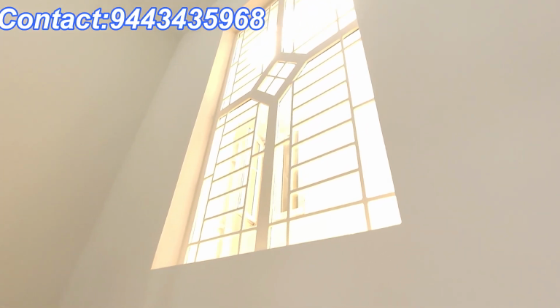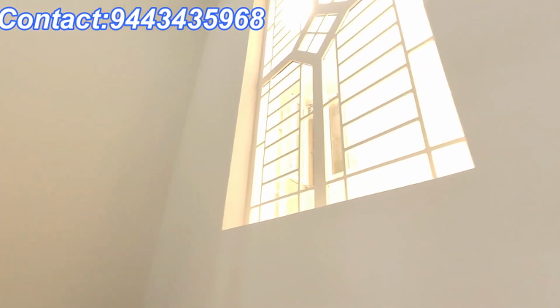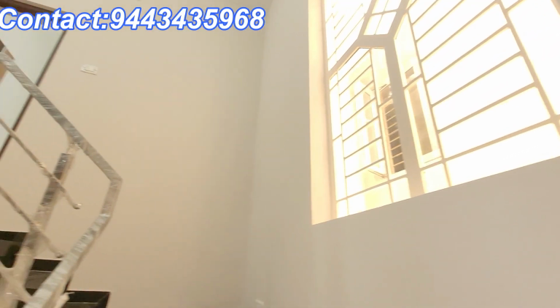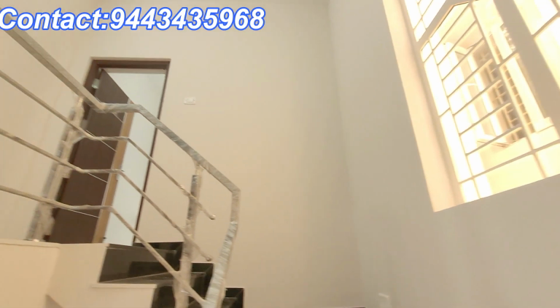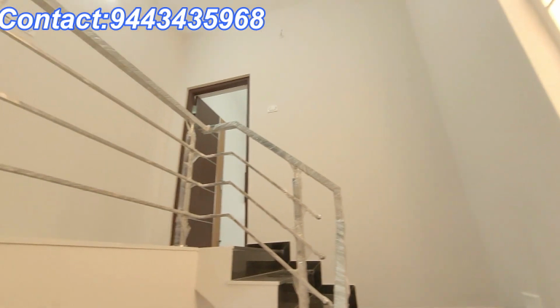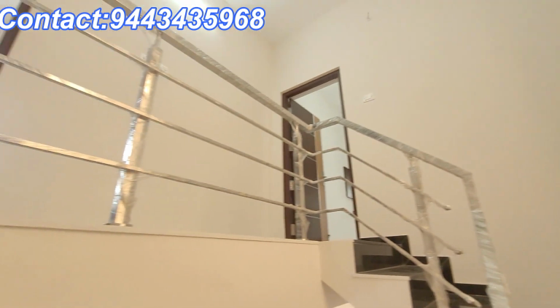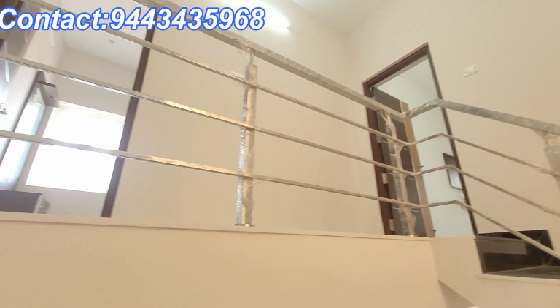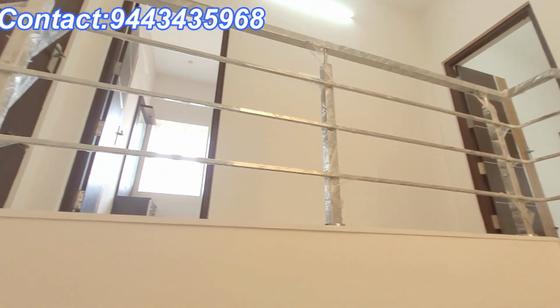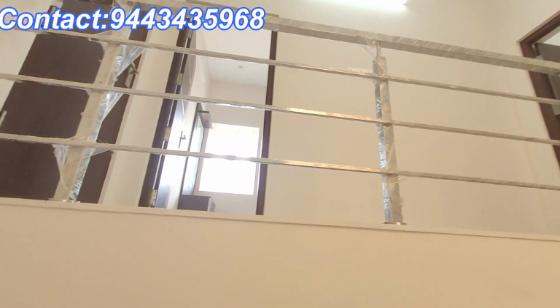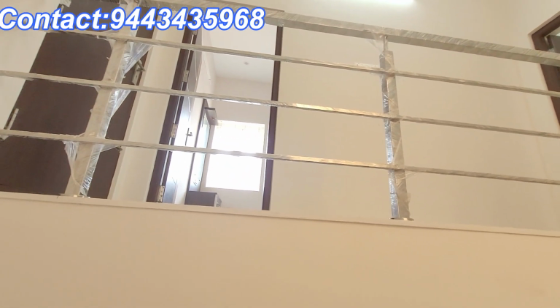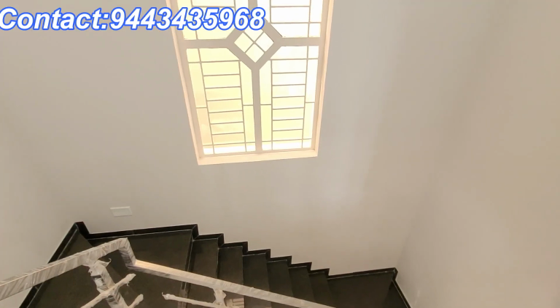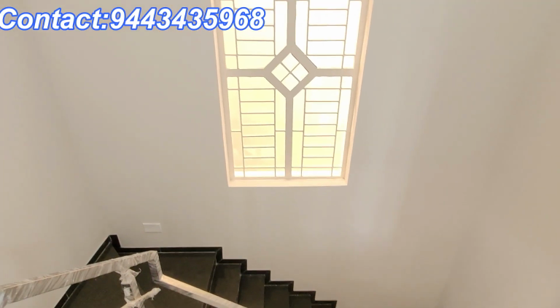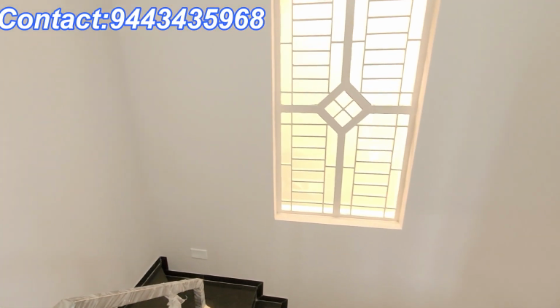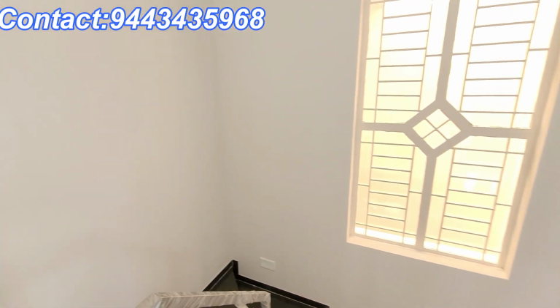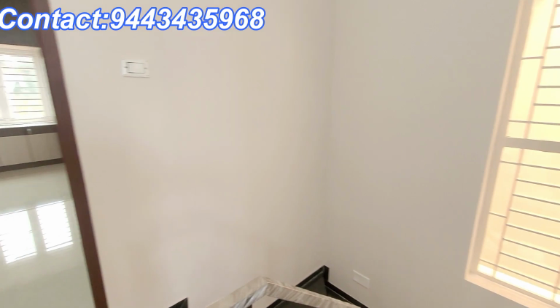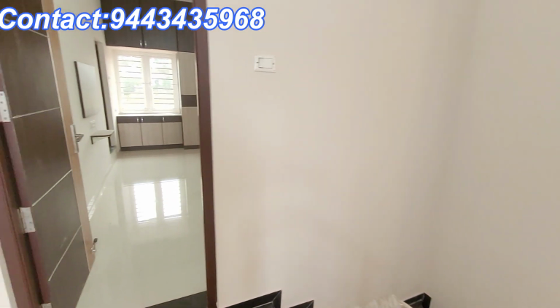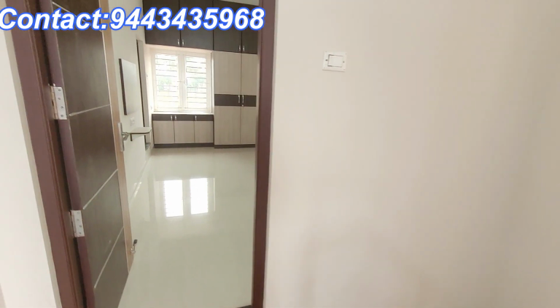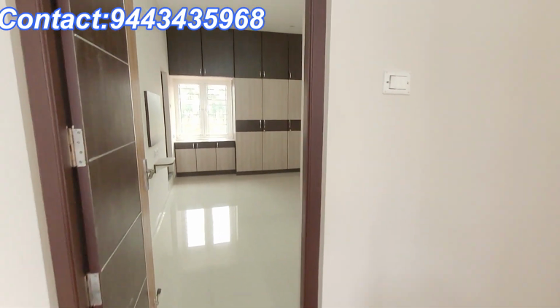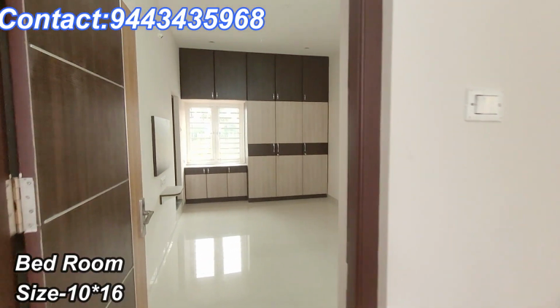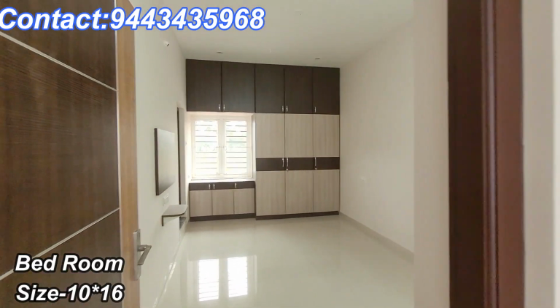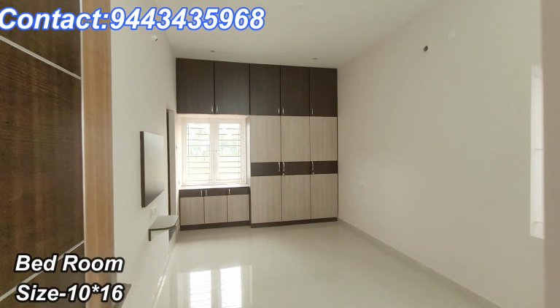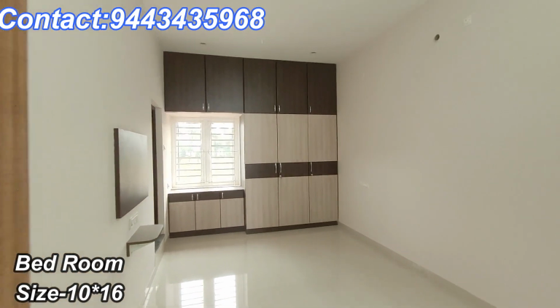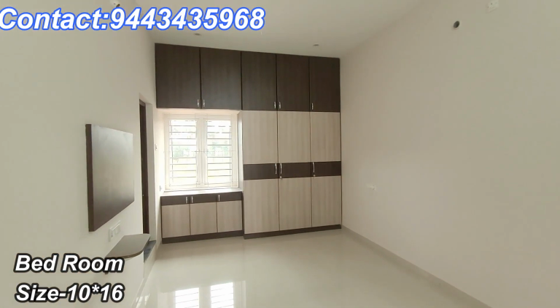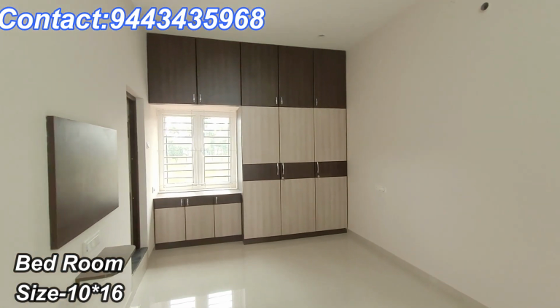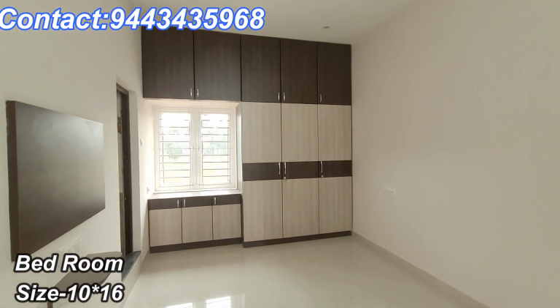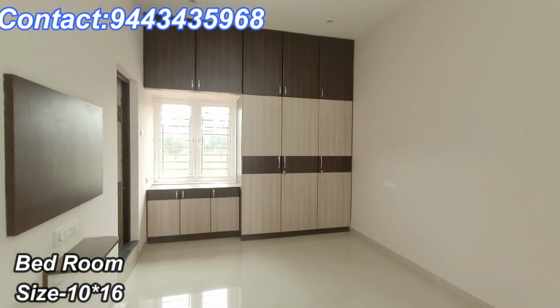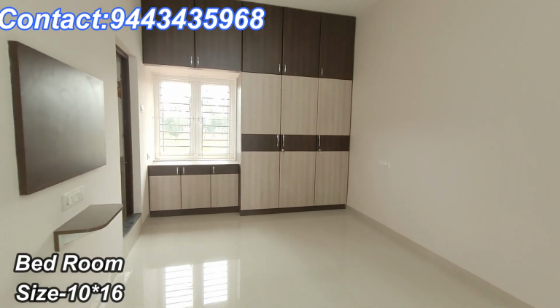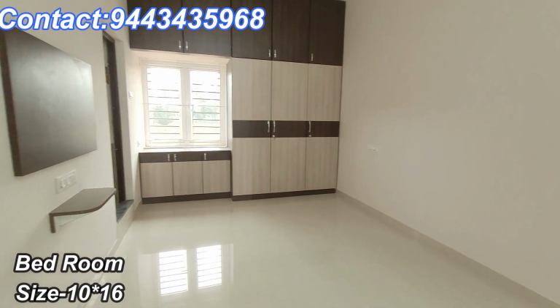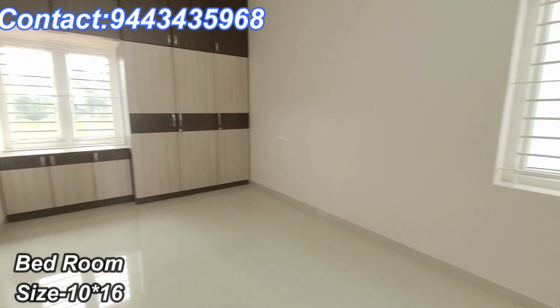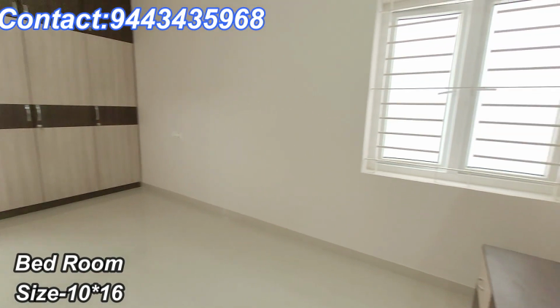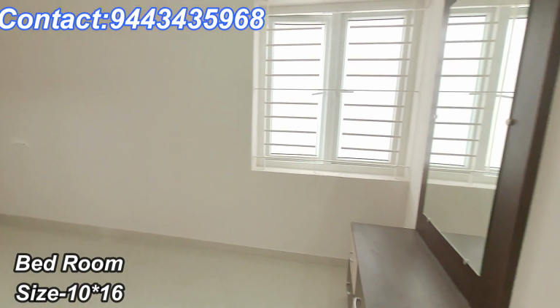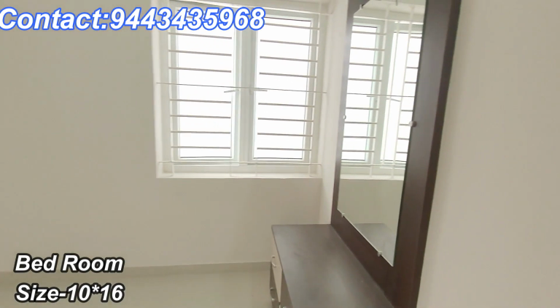If you want to go to the other side of the room, we can see the steps on the side. There is a nice window in all rooms. We have two bedrooms on the top floor.